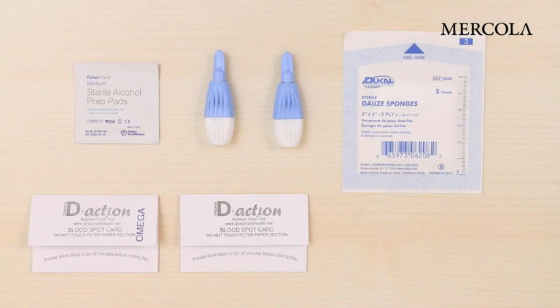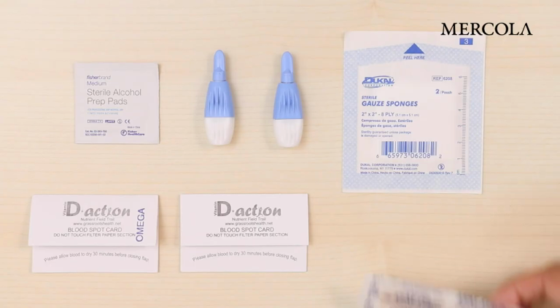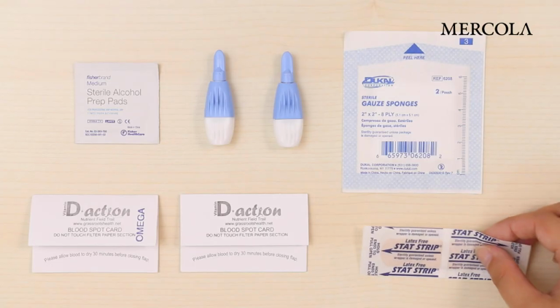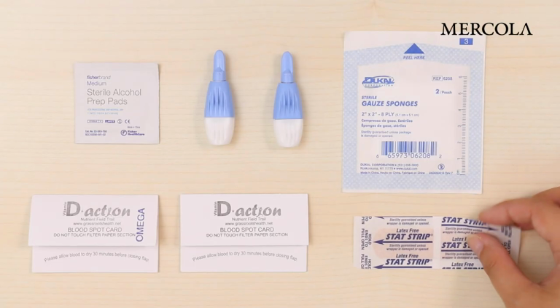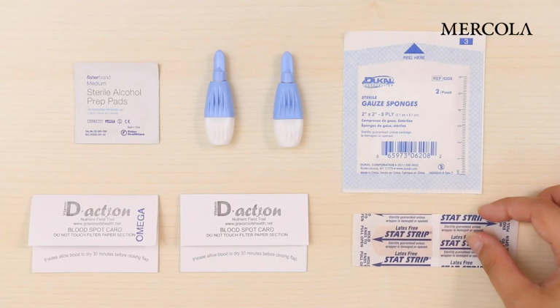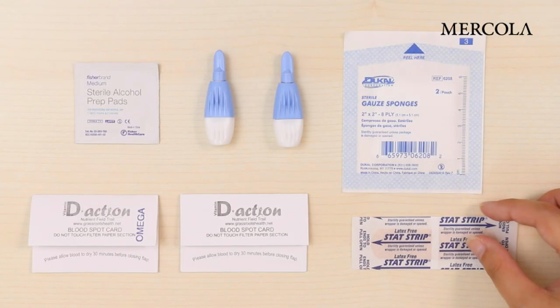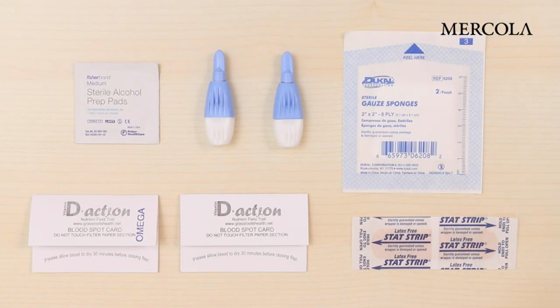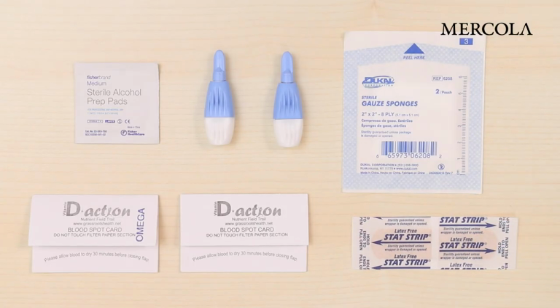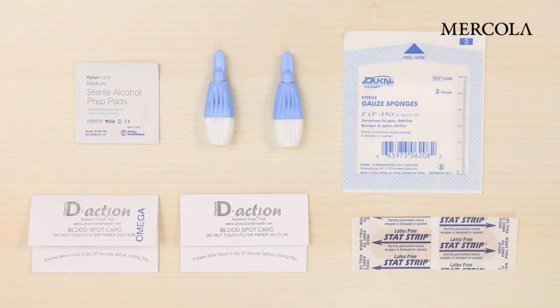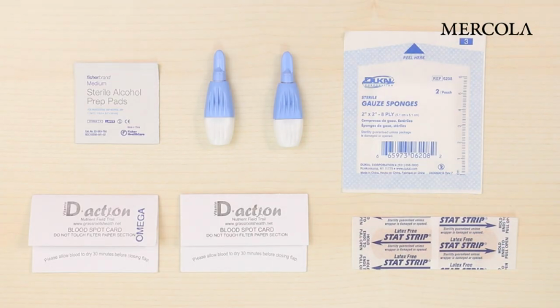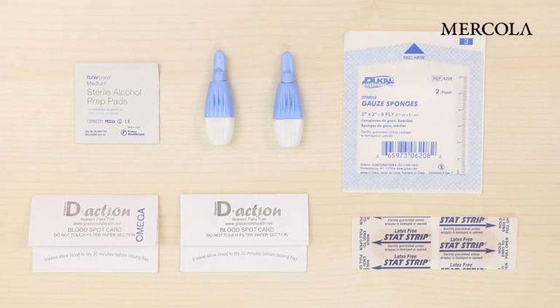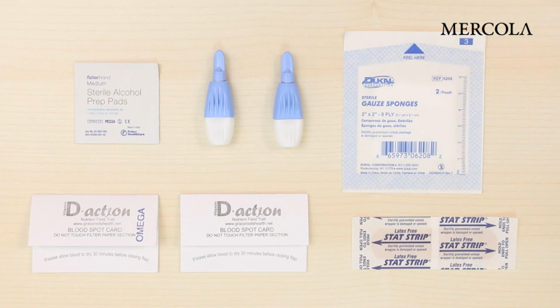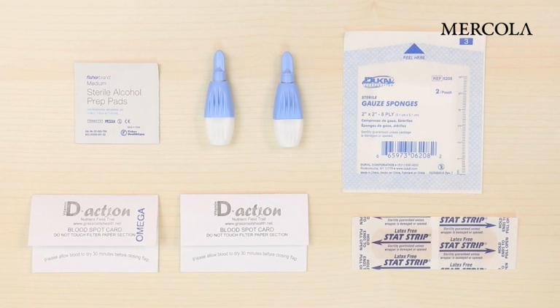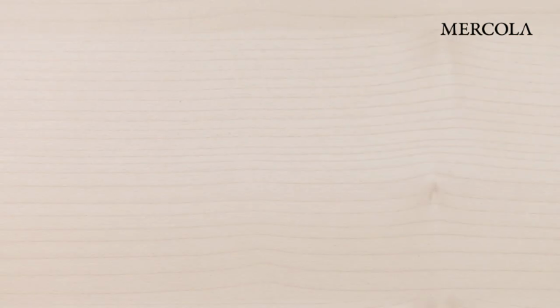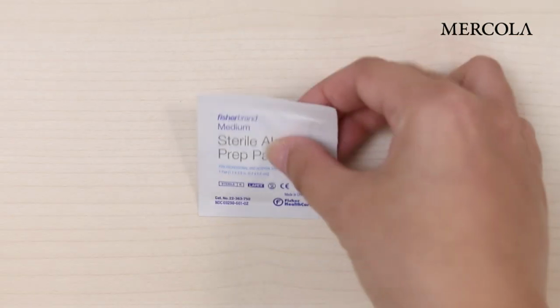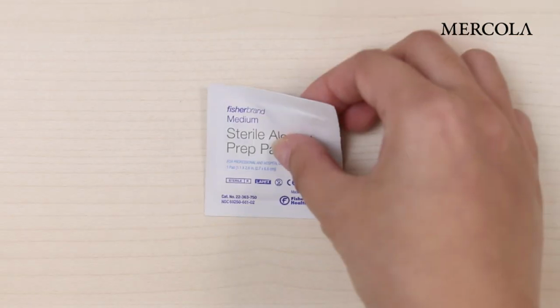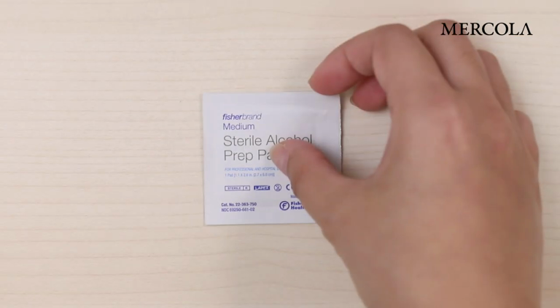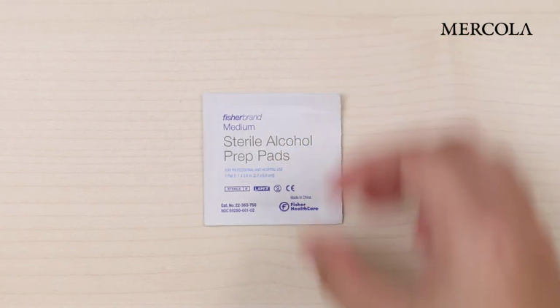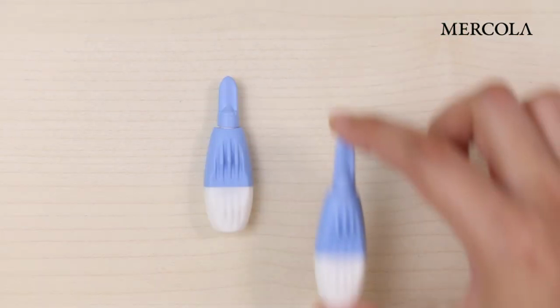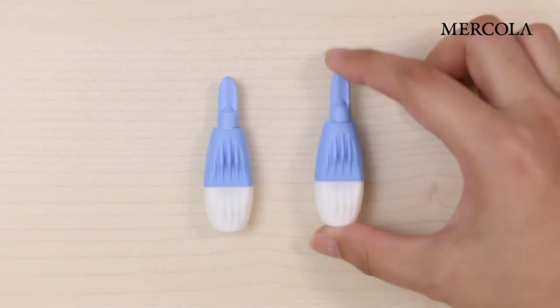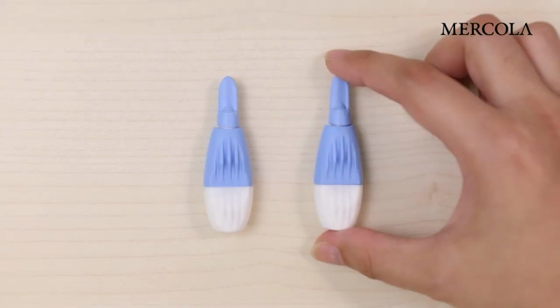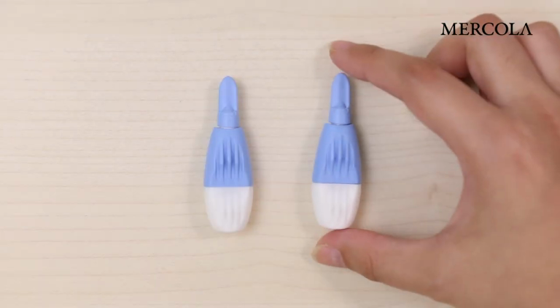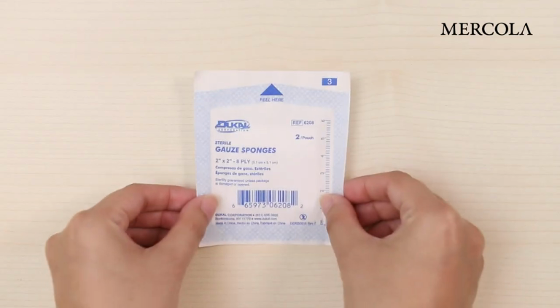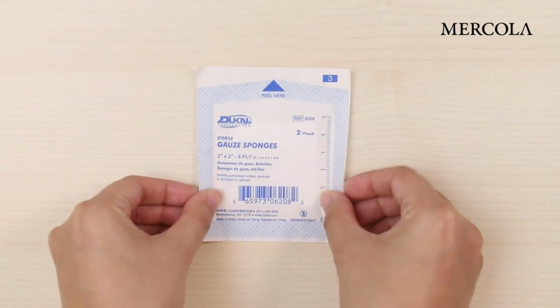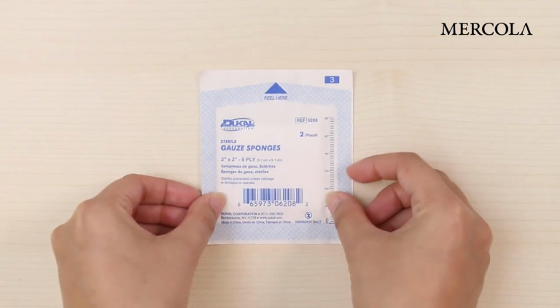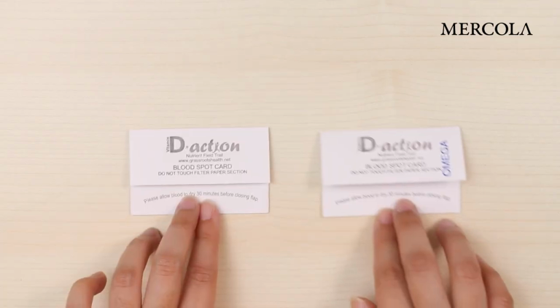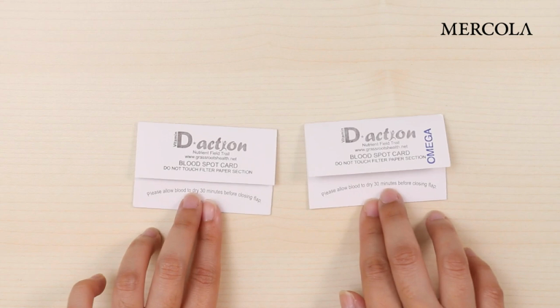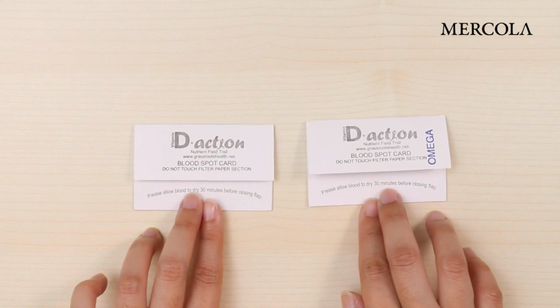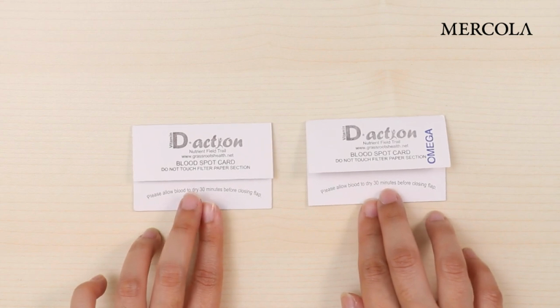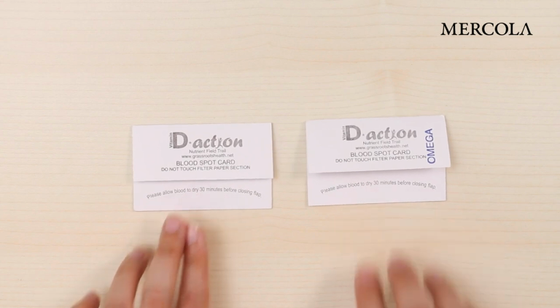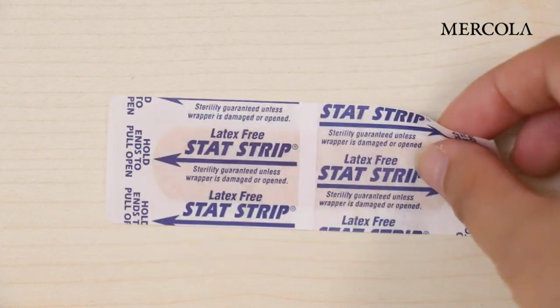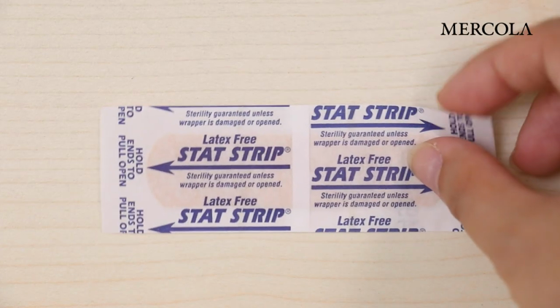The first thing you need to do is to lay out all the pieces in this order: alcohol pad, lancets, gauze, blood spot cards, and bandage.